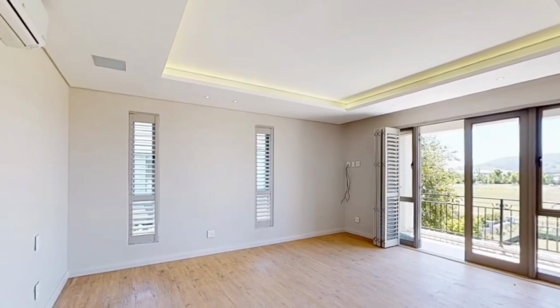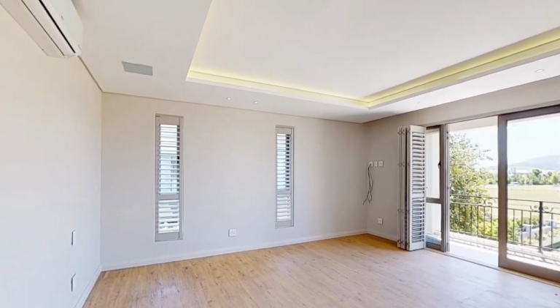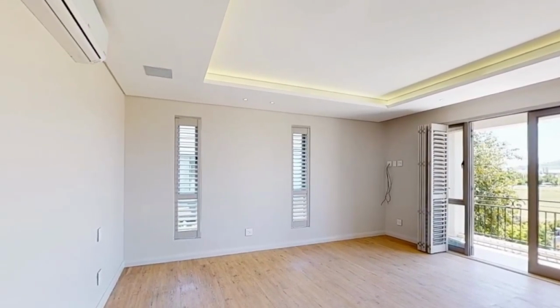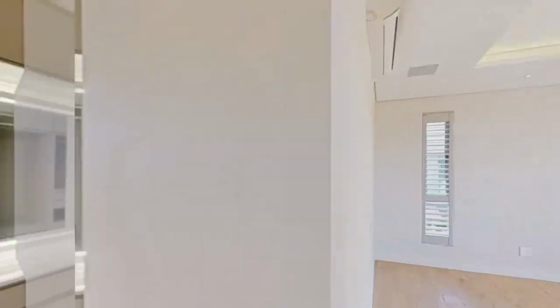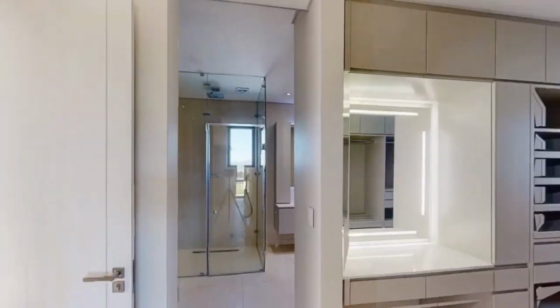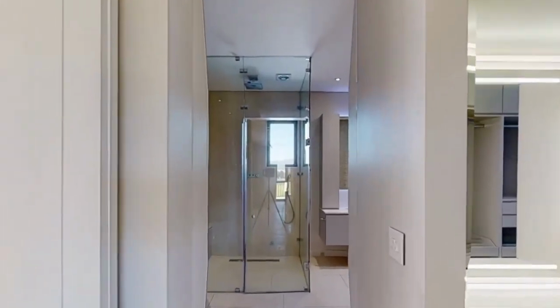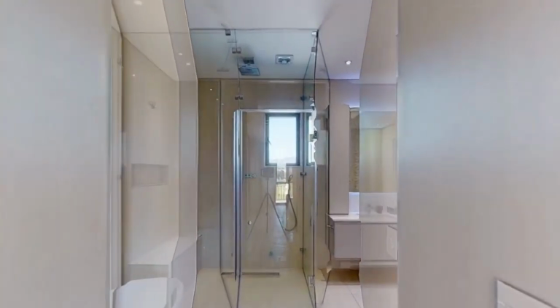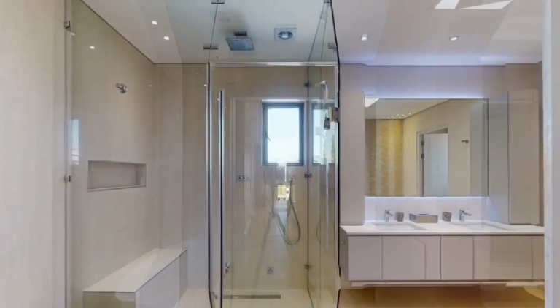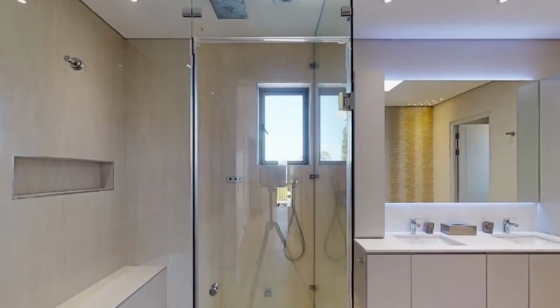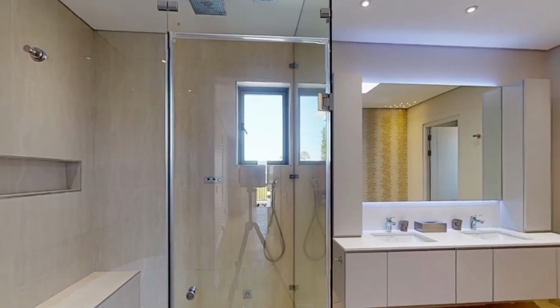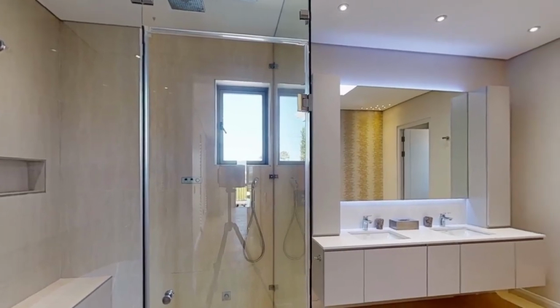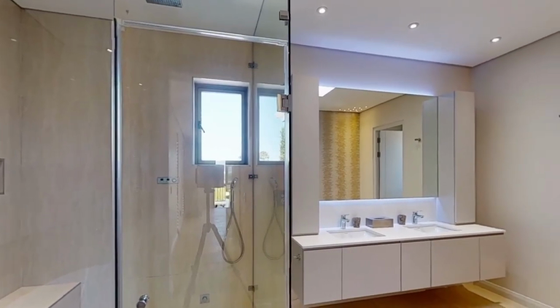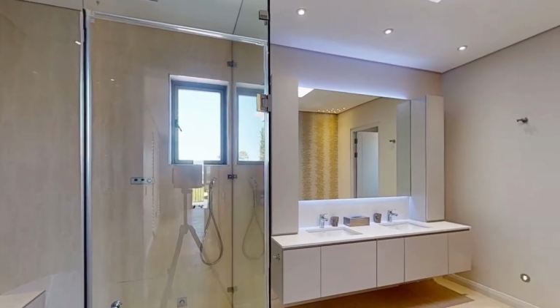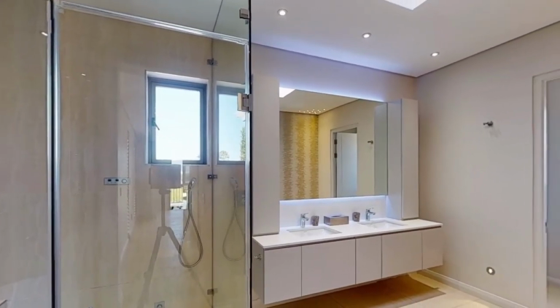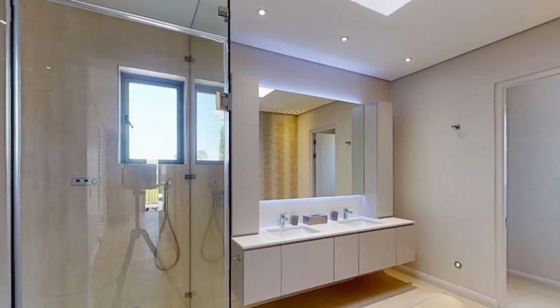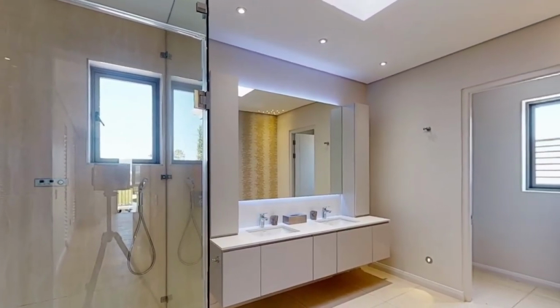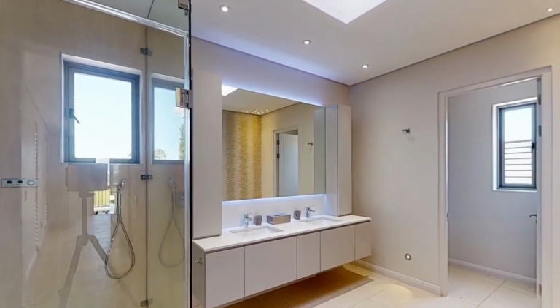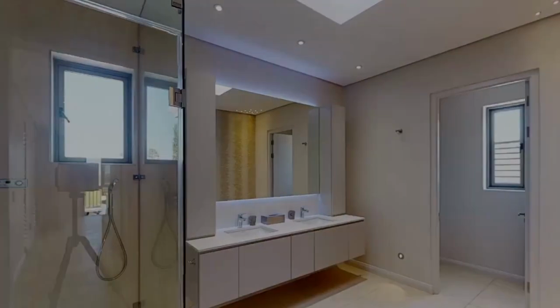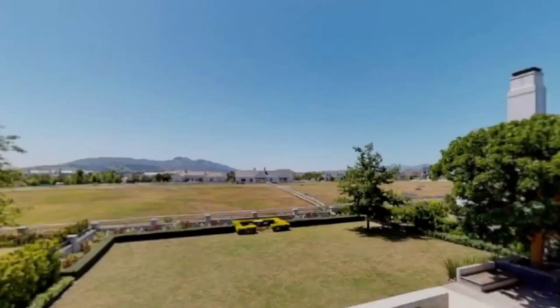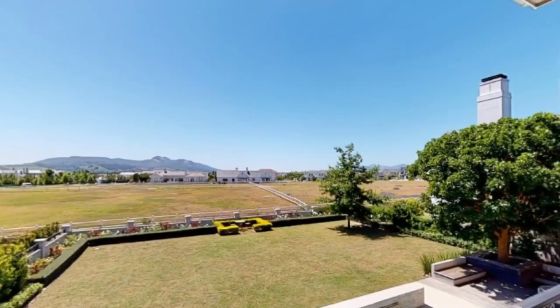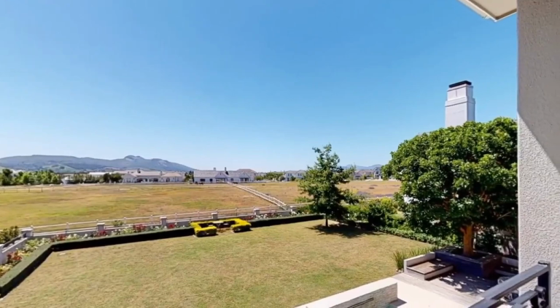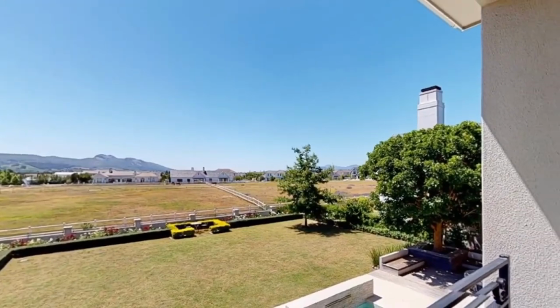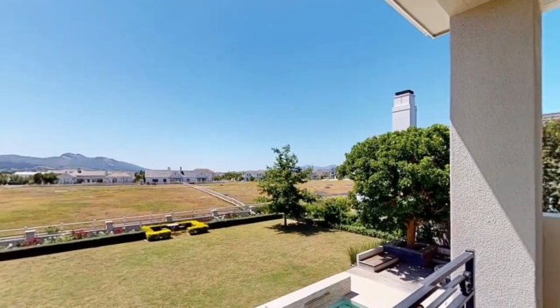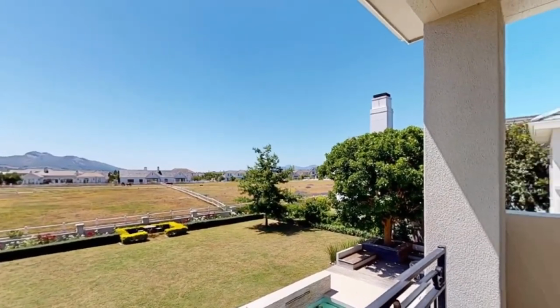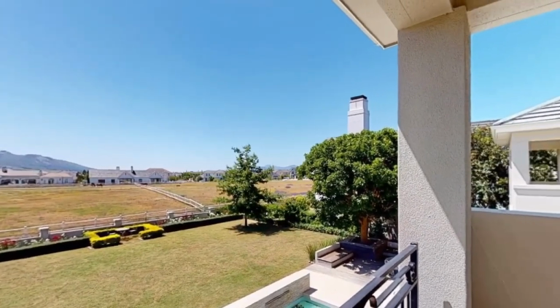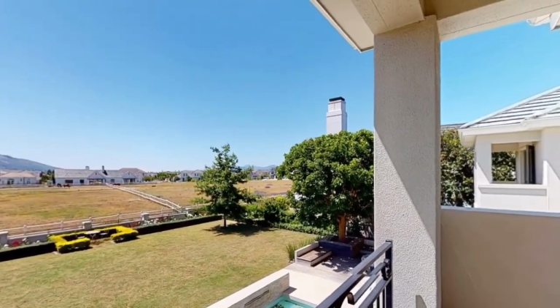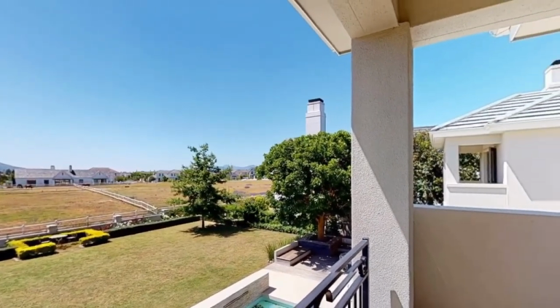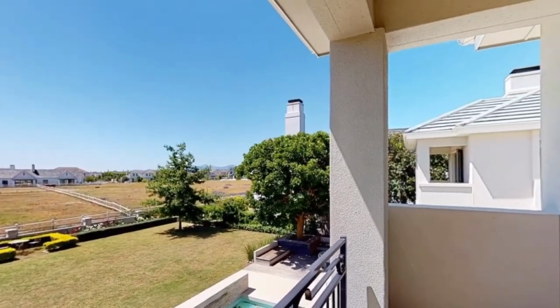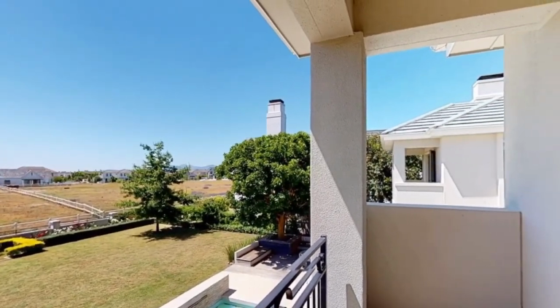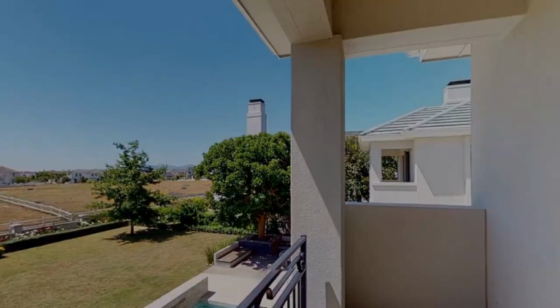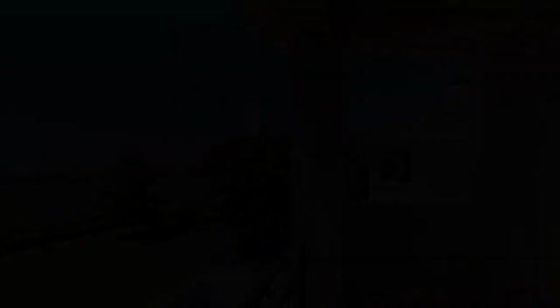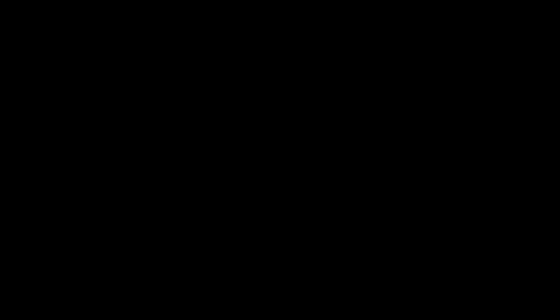So if you enjoyed watching these beautiful homes in South Africa and want to stay inspired, click the notification bell below and hit the like button, and don't forget to subscribe. Blessings will follow you for sure. Over and out.